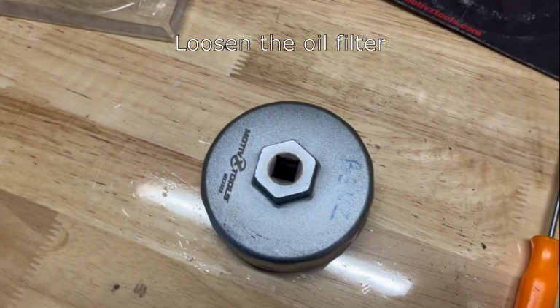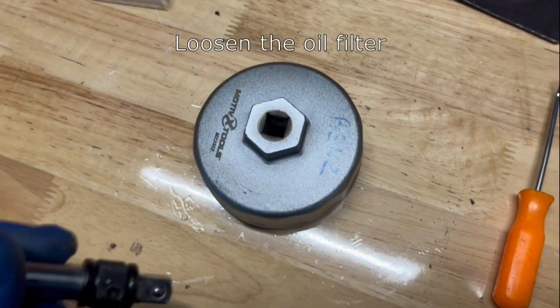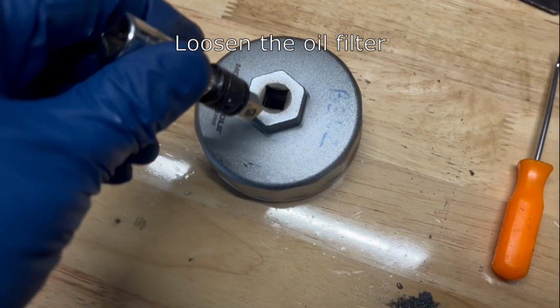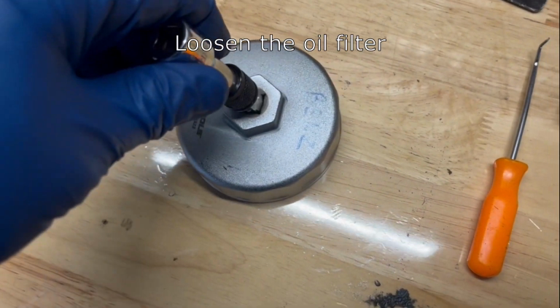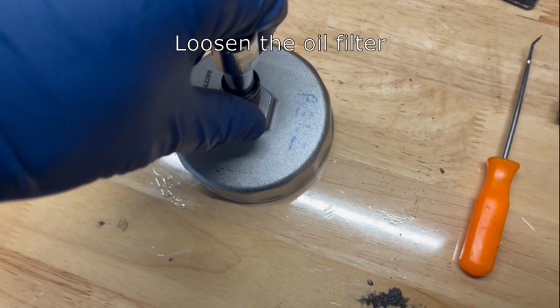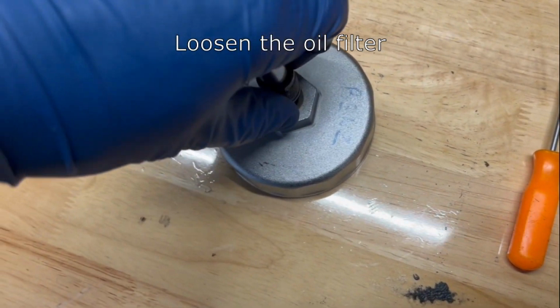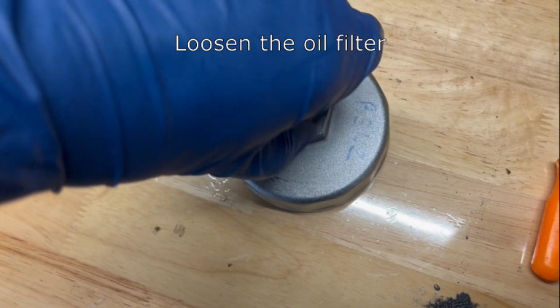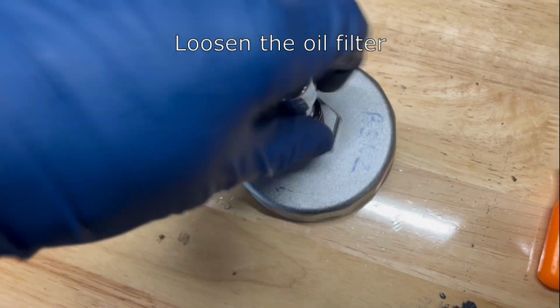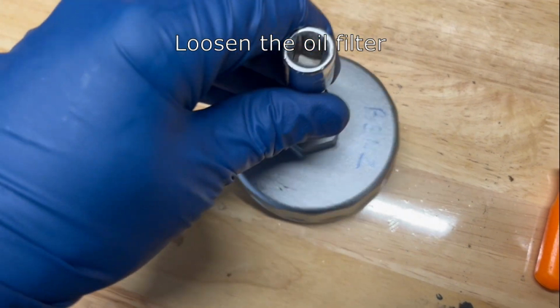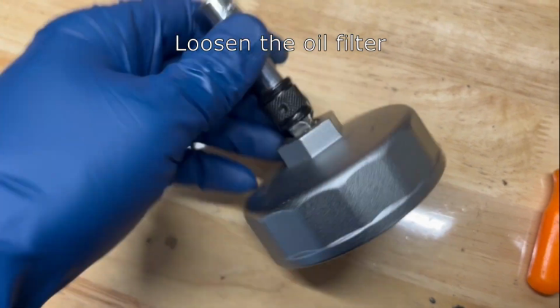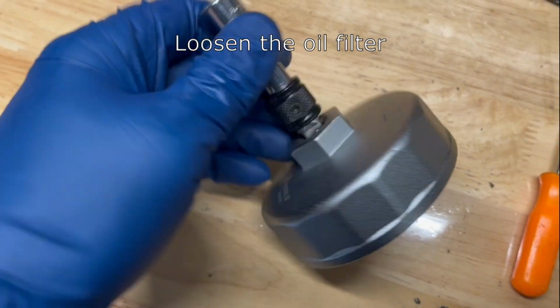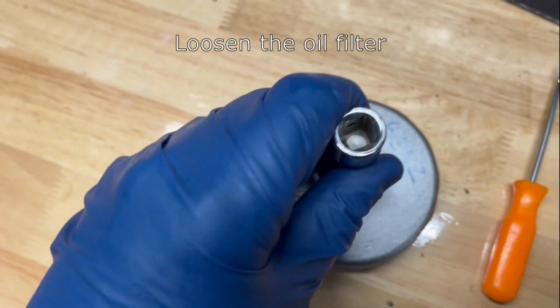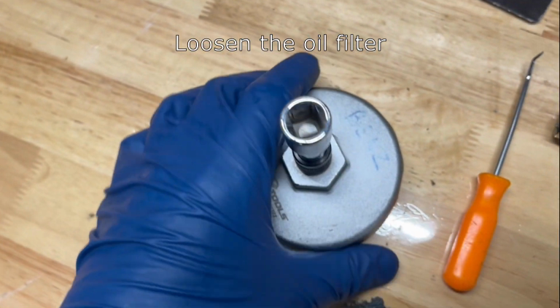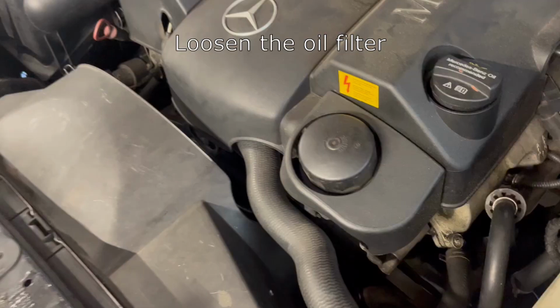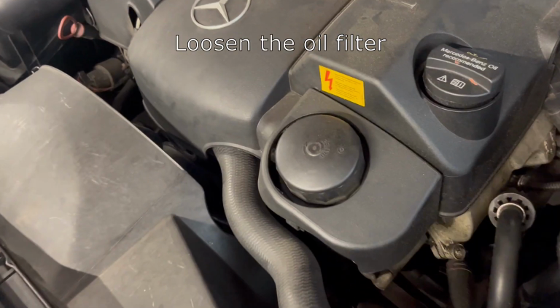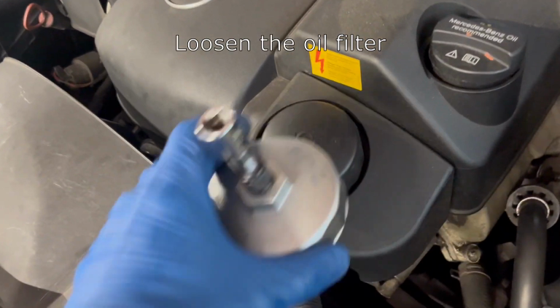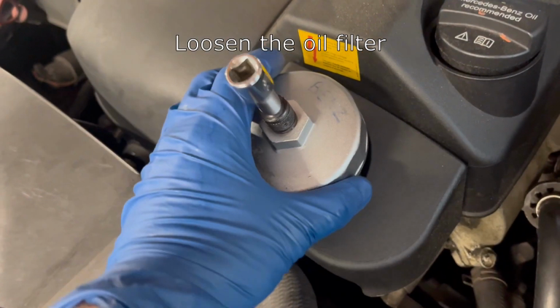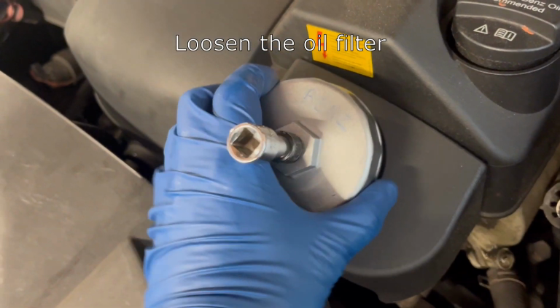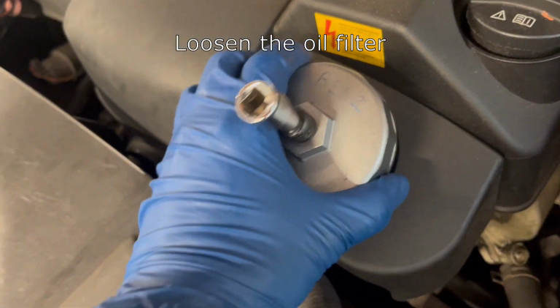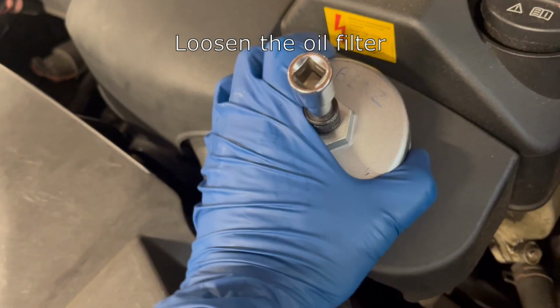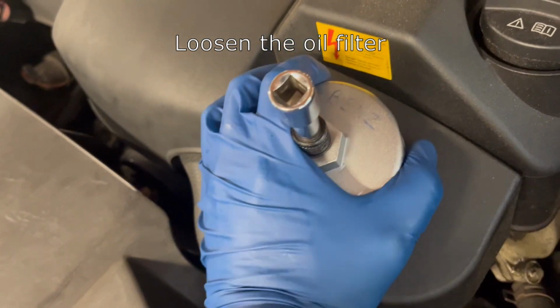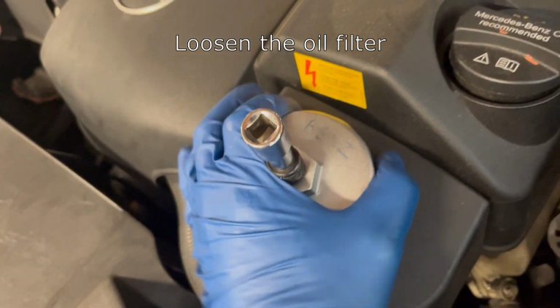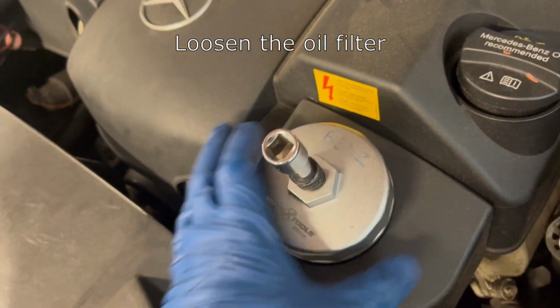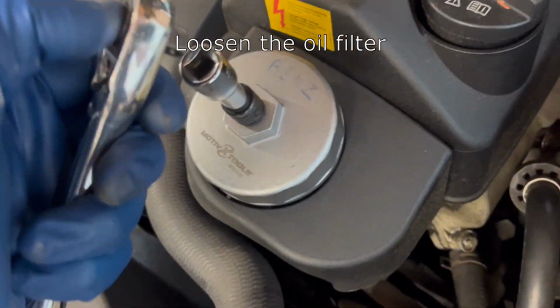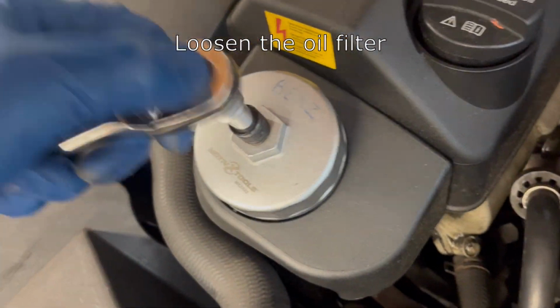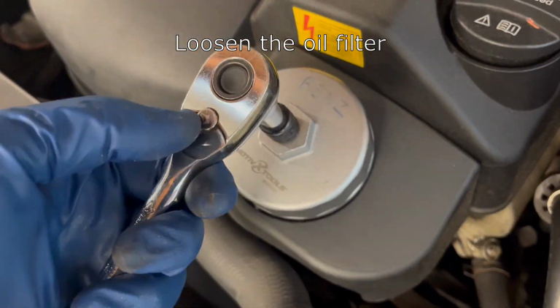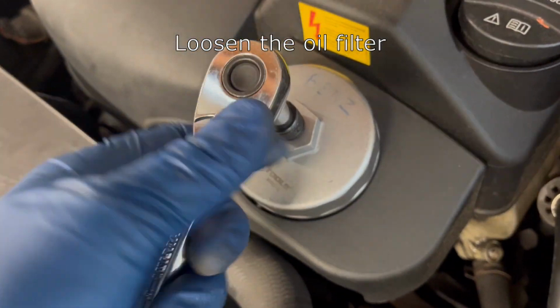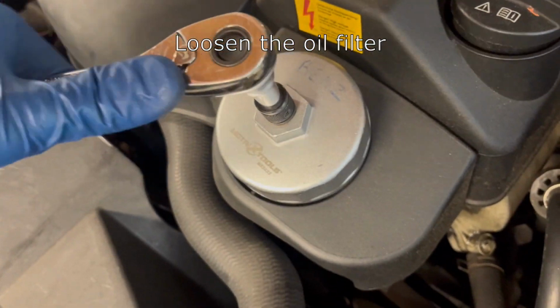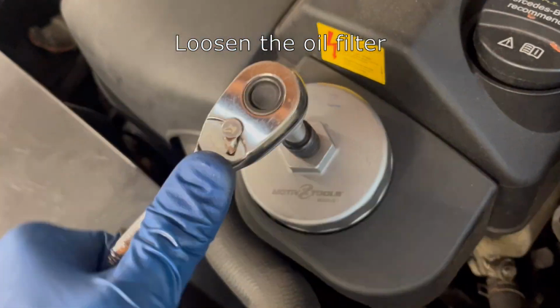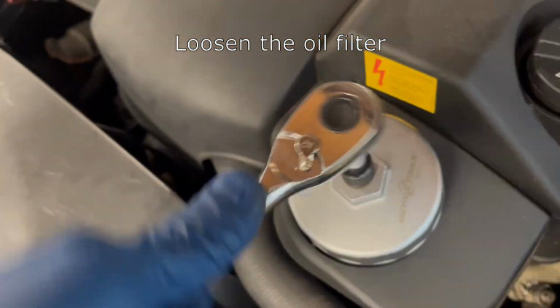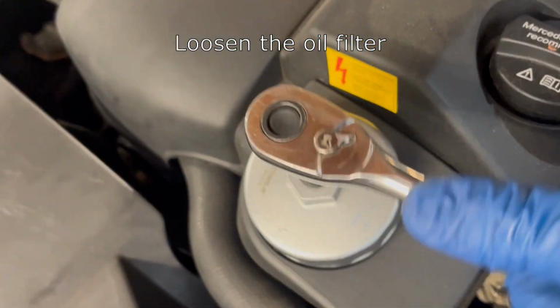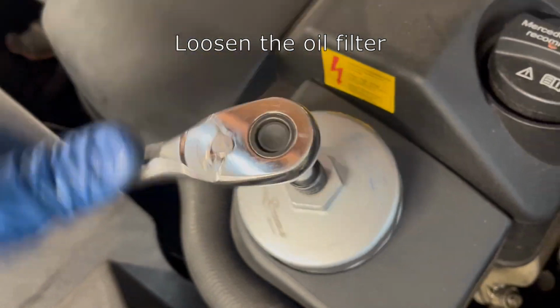To start with, go ahead and insert the 3/8th socket extension into the oil filter tool. Then locate the oil filter housing, which is on the top of the engine here. Once that tool is snug on top of it, you're going to loosen it with your ratchet.